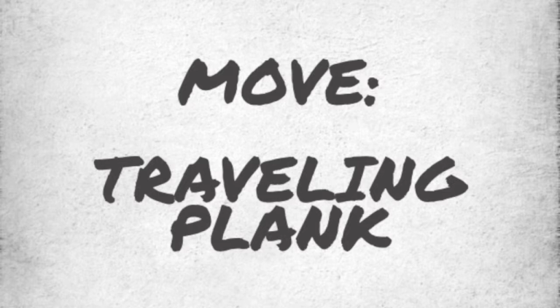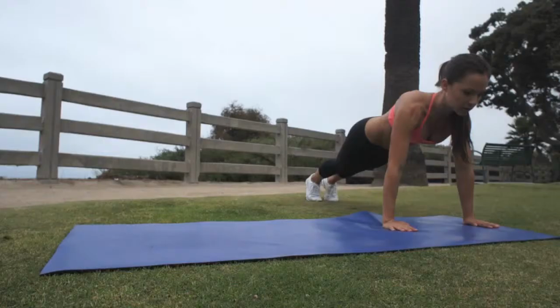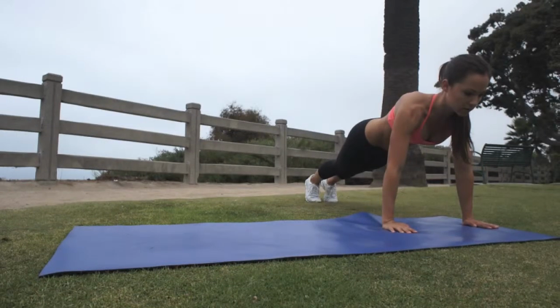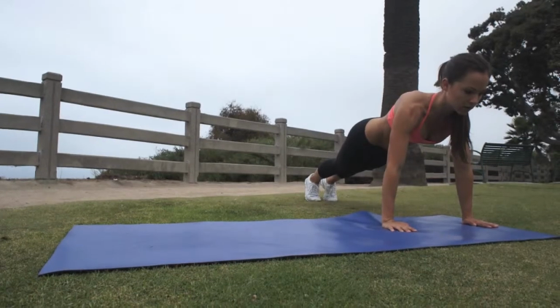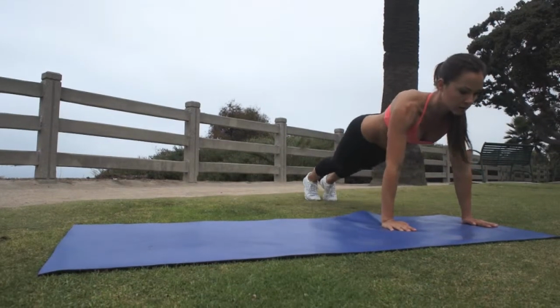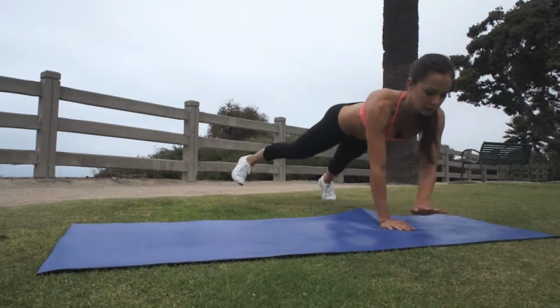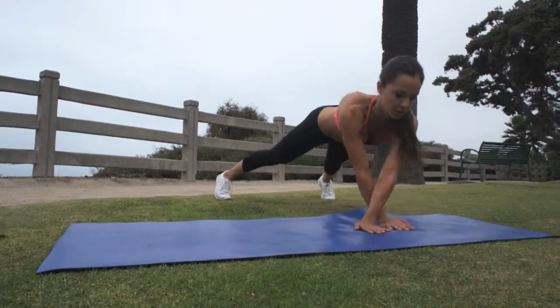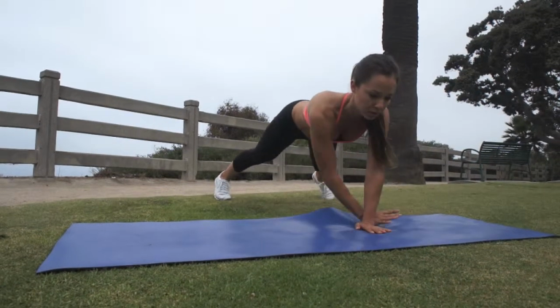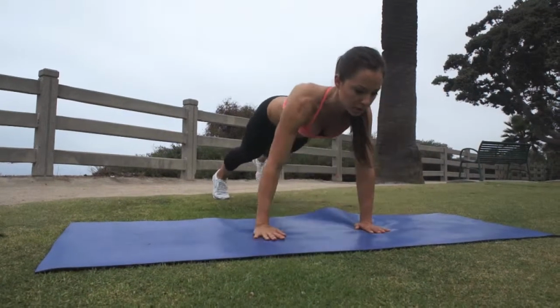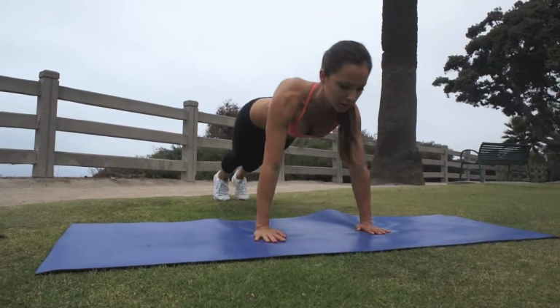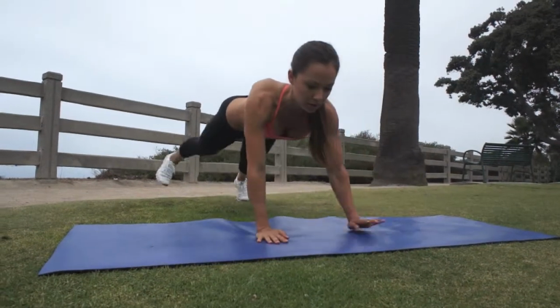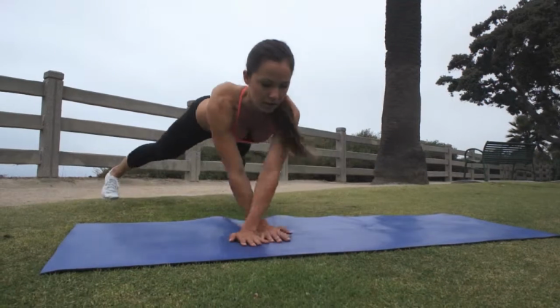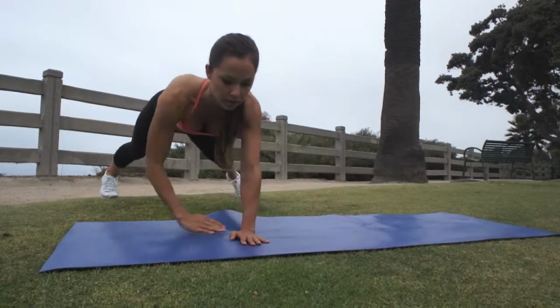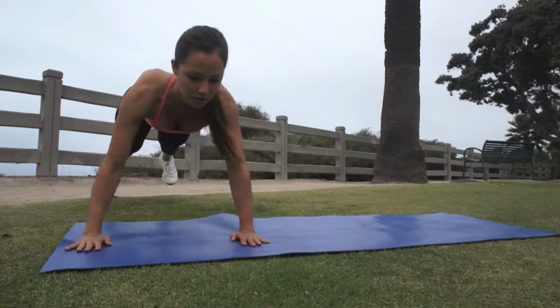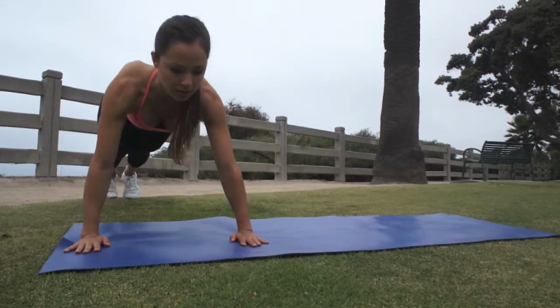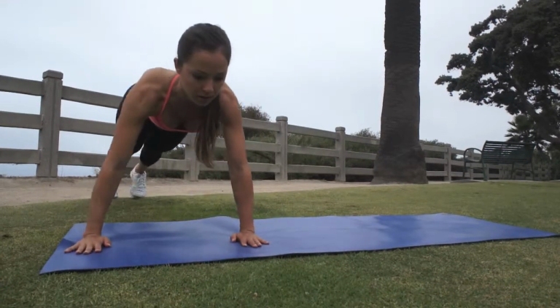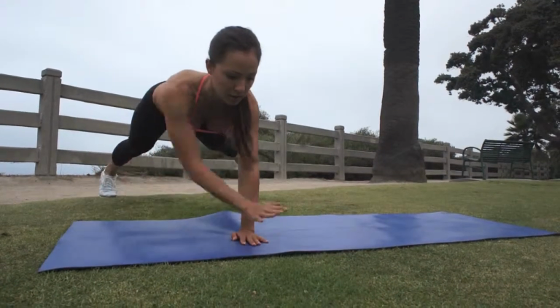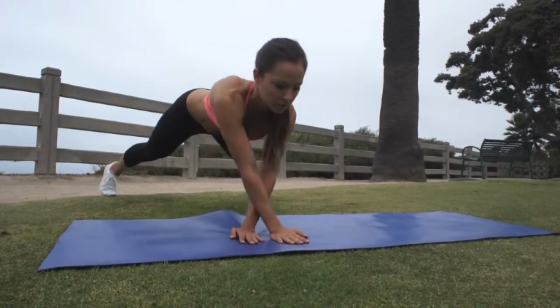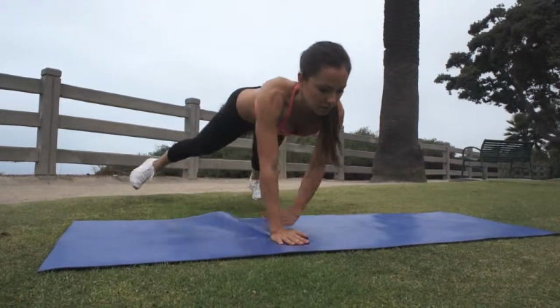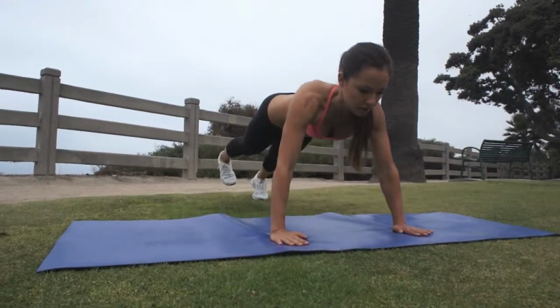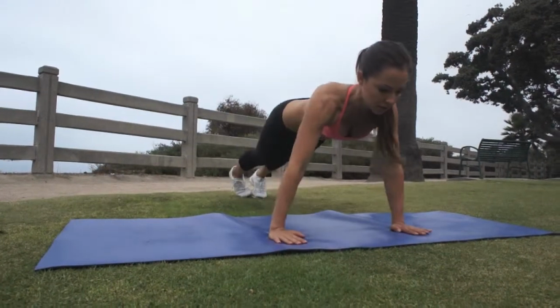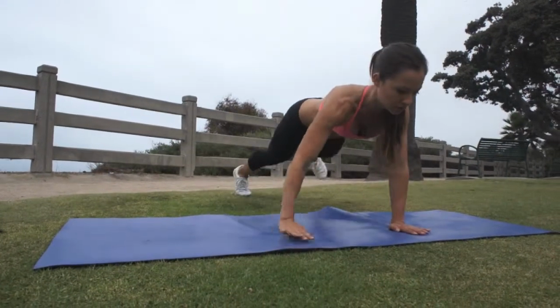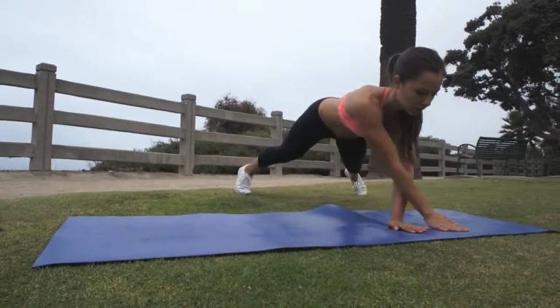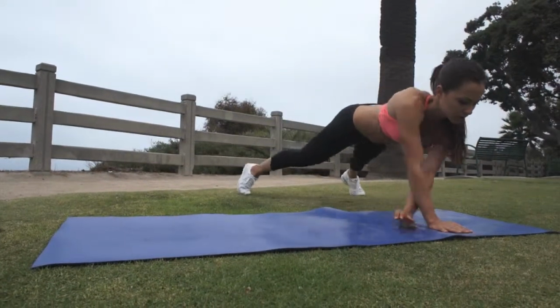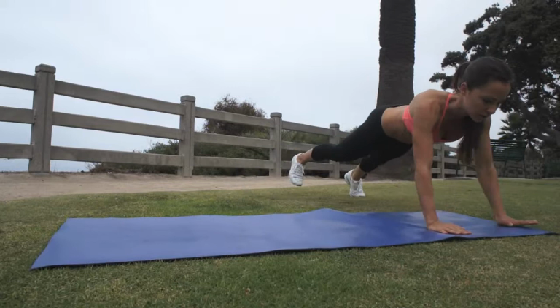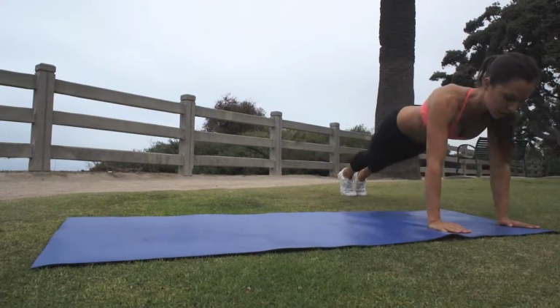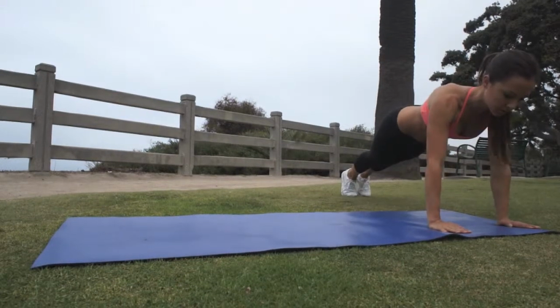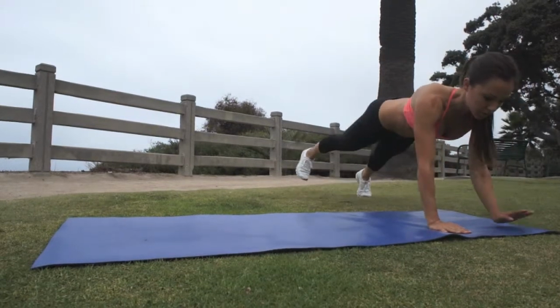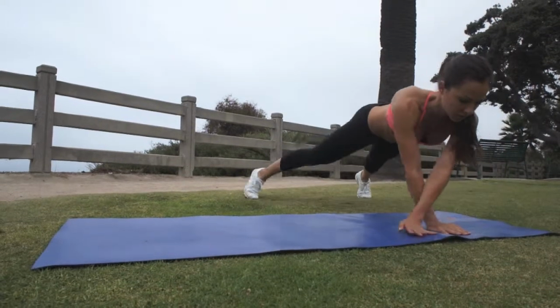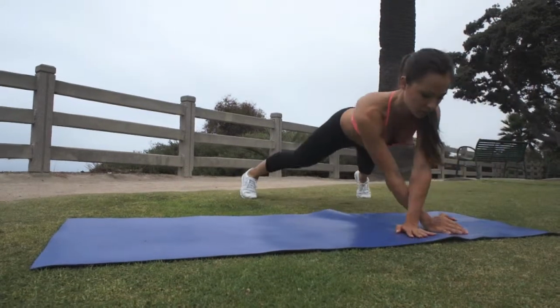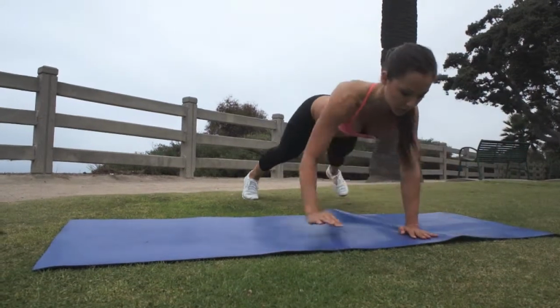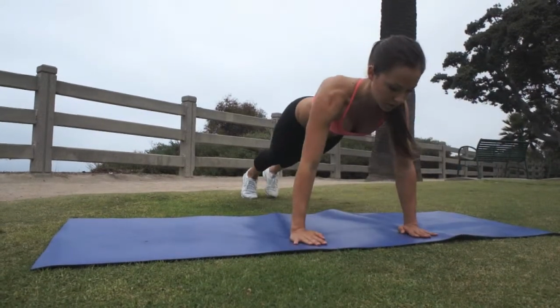Traveling Plank. Start in plank position with your hands under your shoulders and on the balls of your feet. Begin by crossing your left hand over your right while simultaneously stepping out with your right foot, moving to your right.